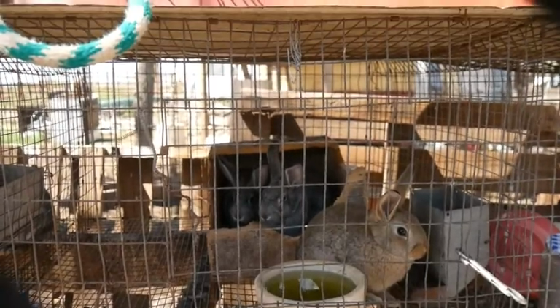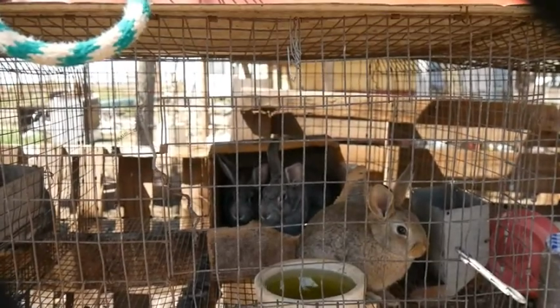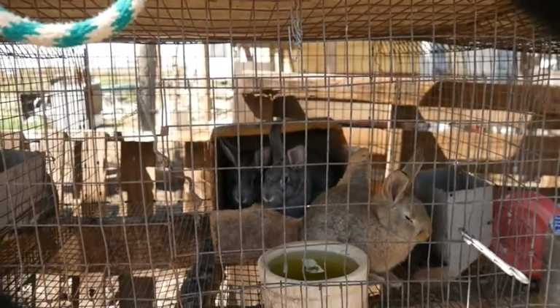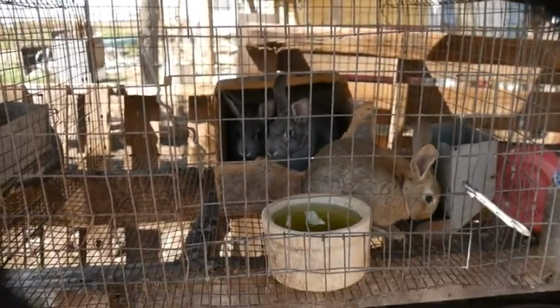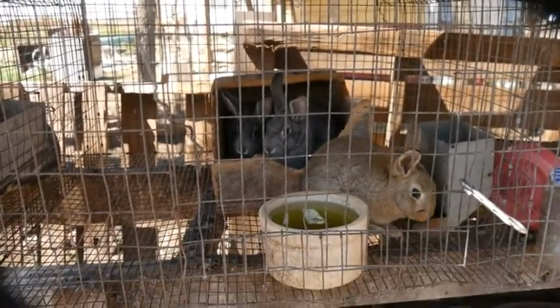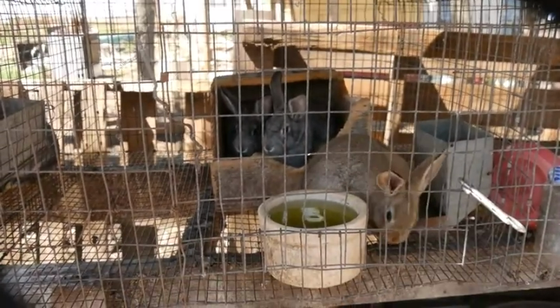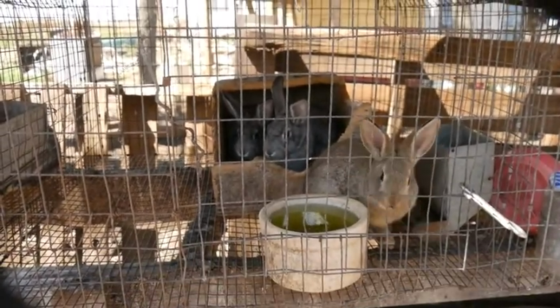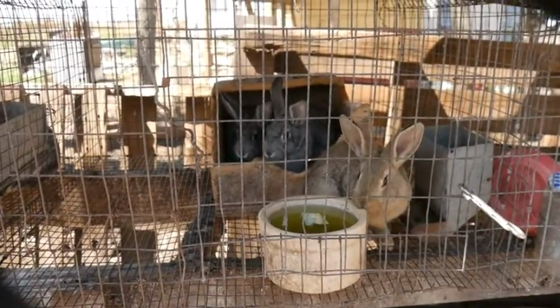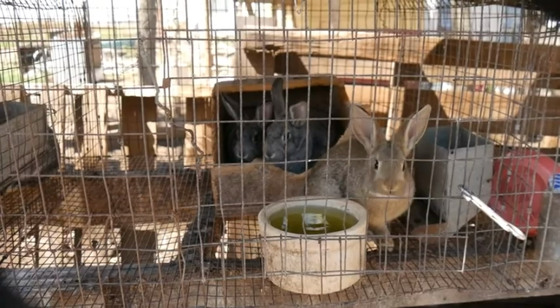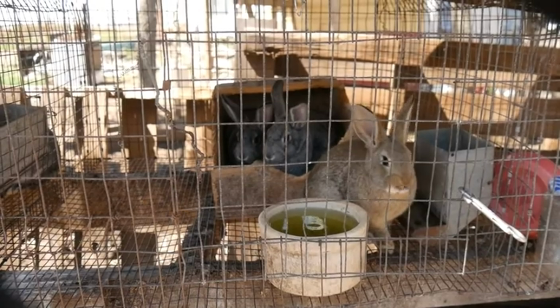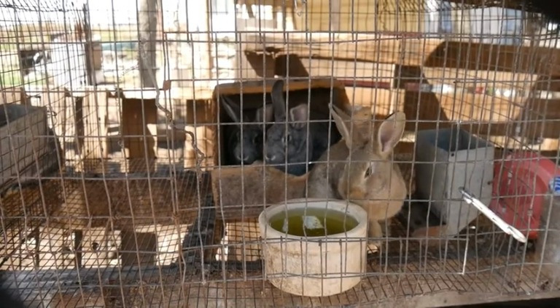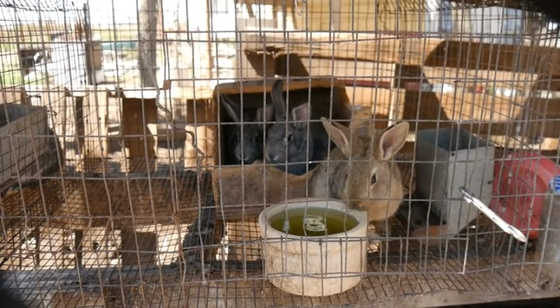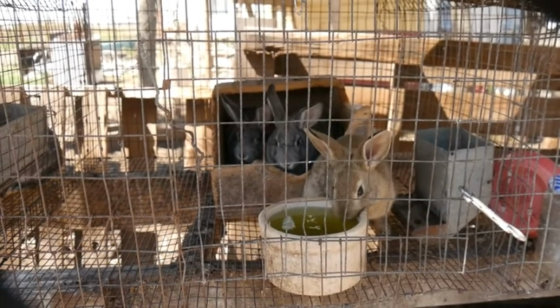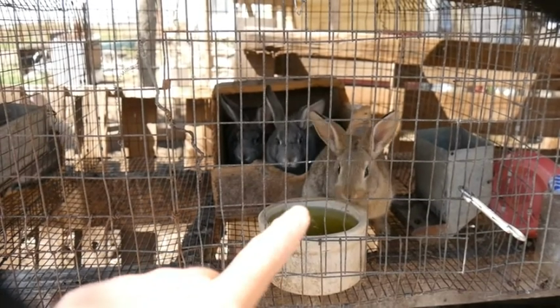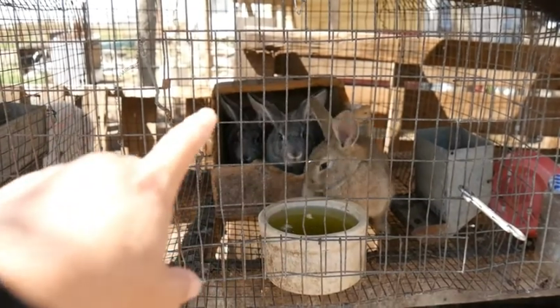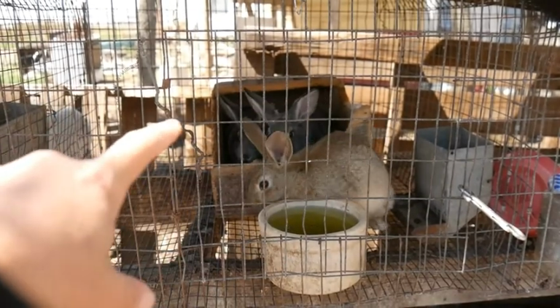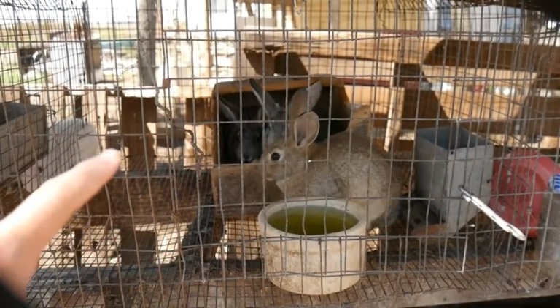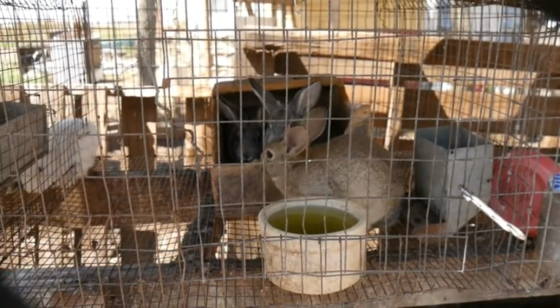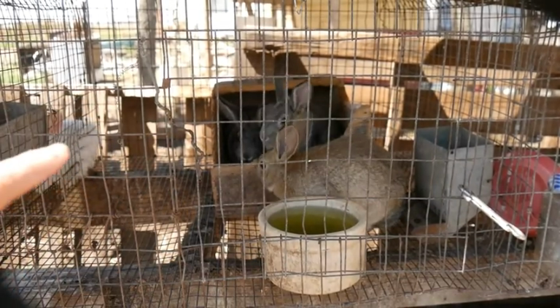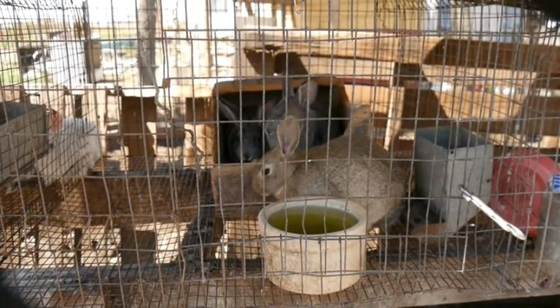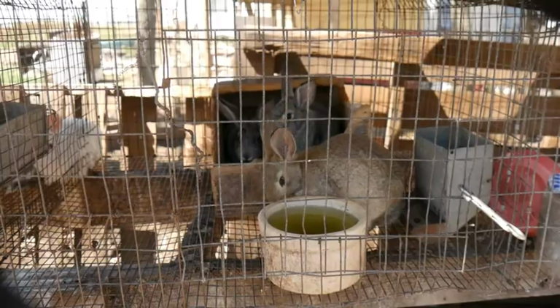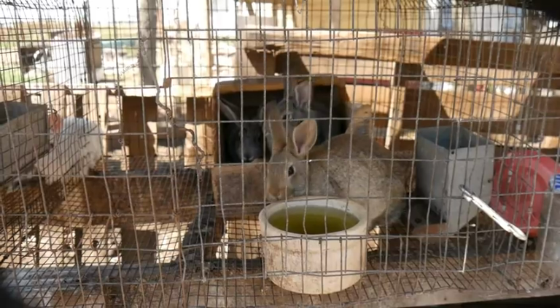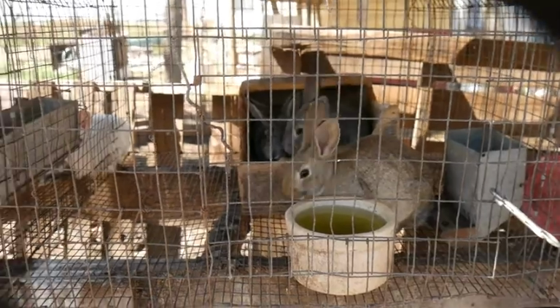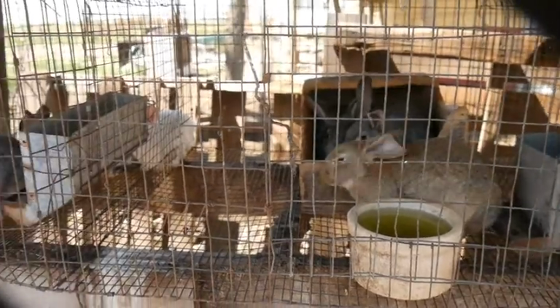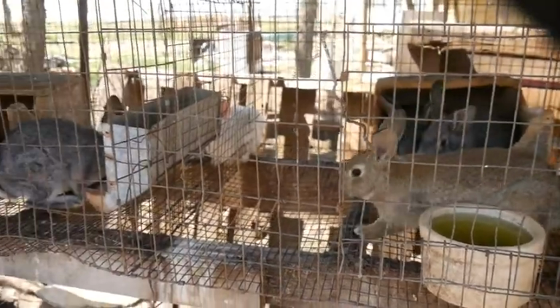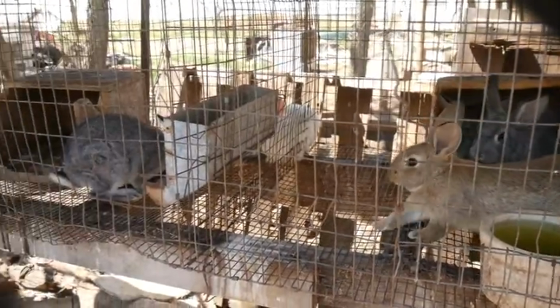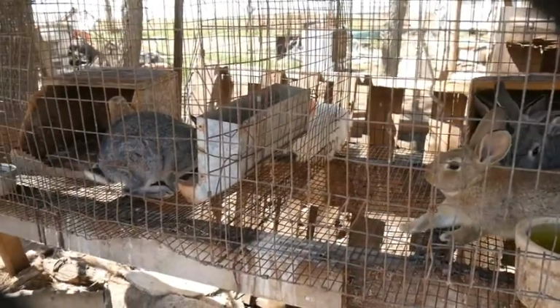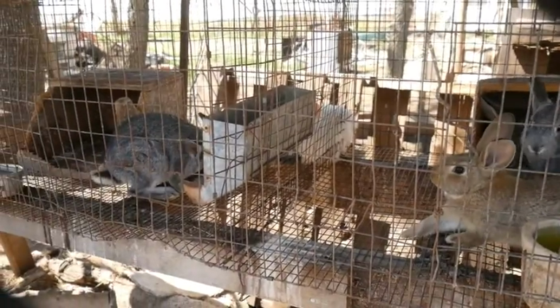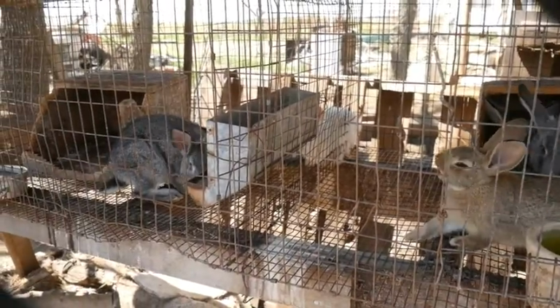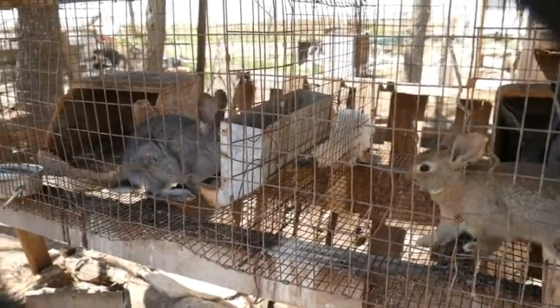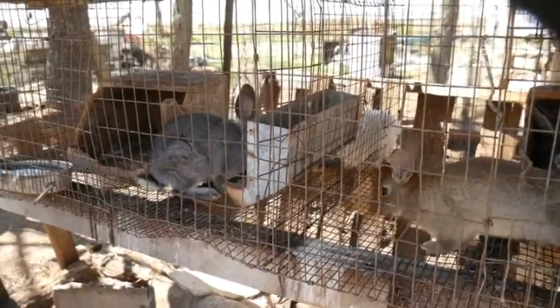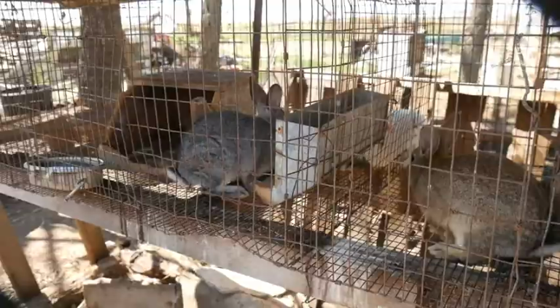So we have the rabbits home and this brown one is a girl and there's two girls that are gray. And then over here we have a white male and two gray males.